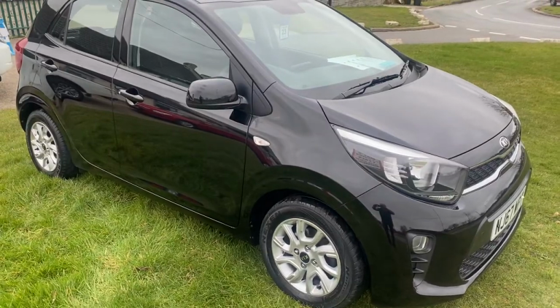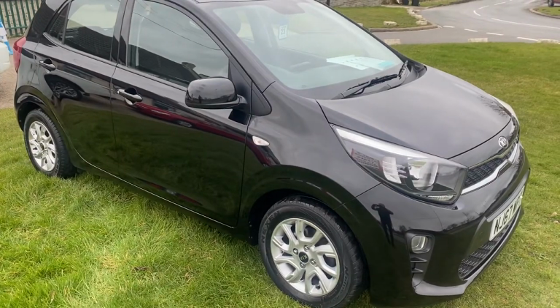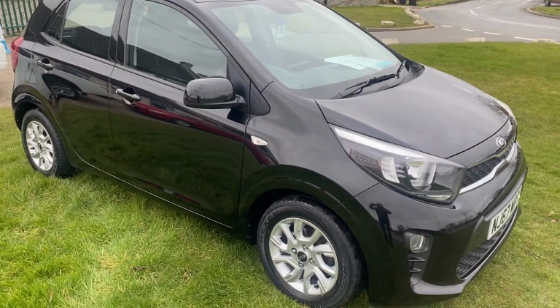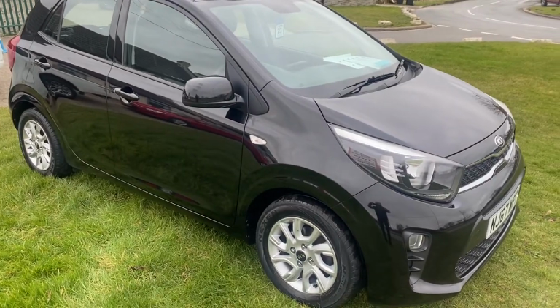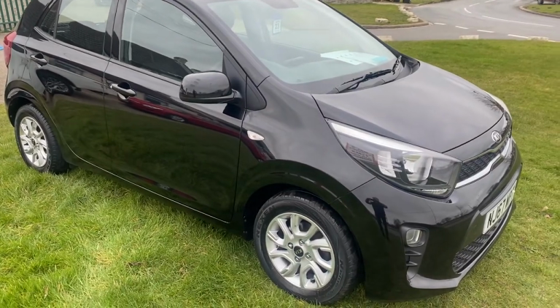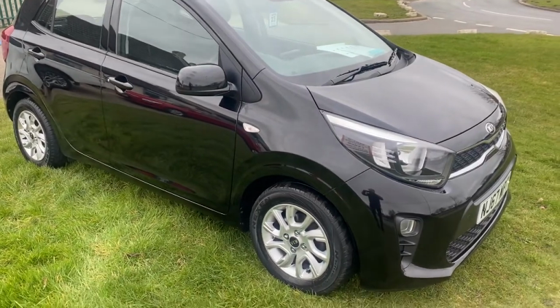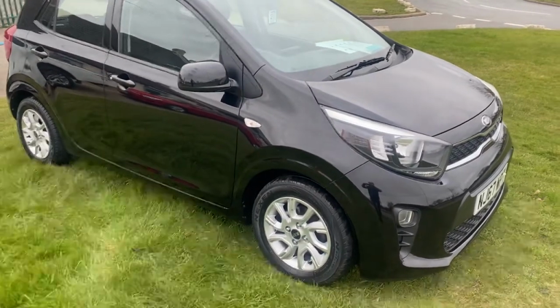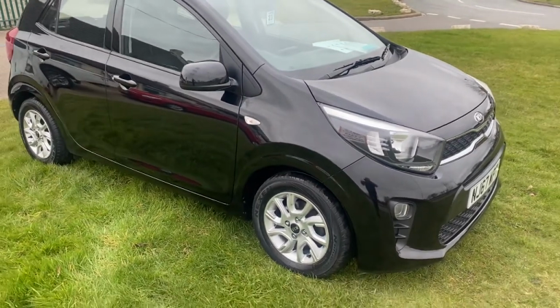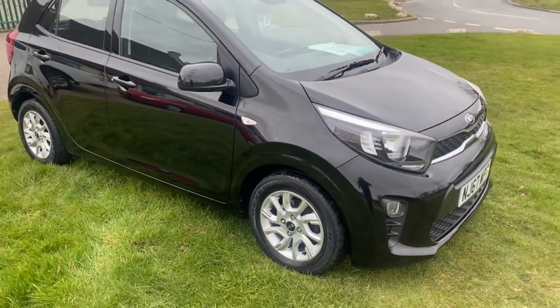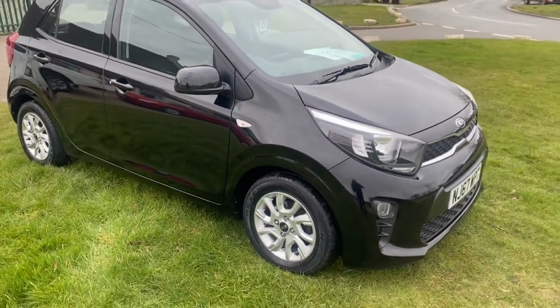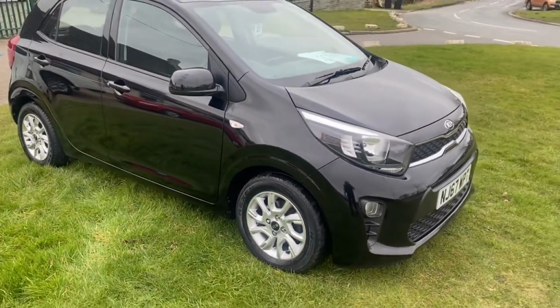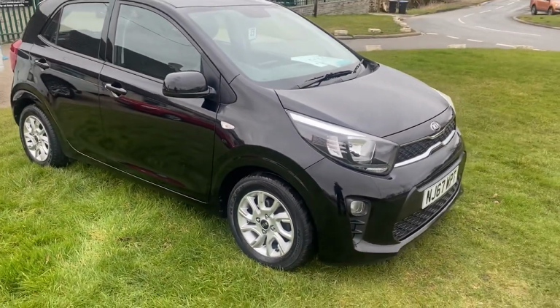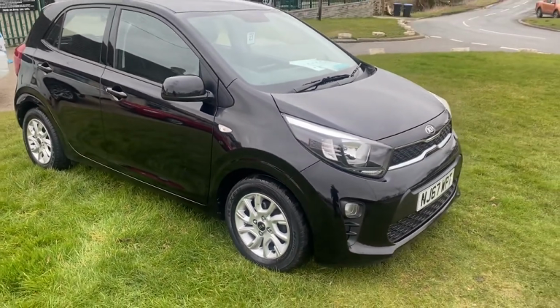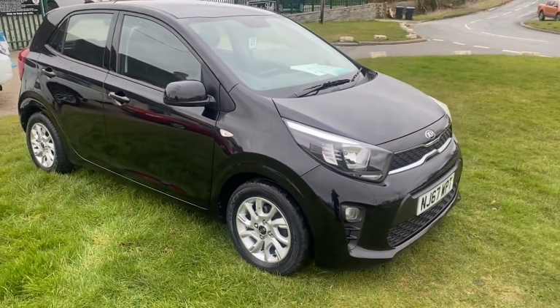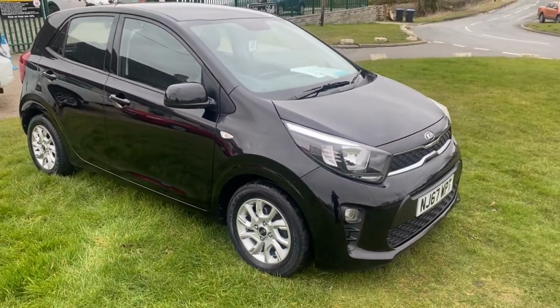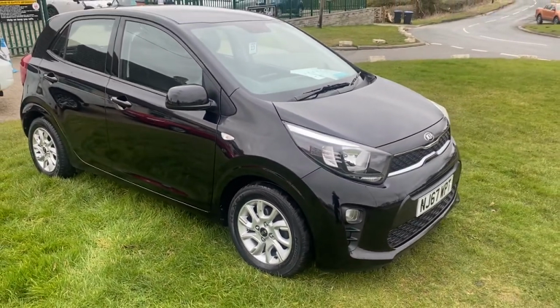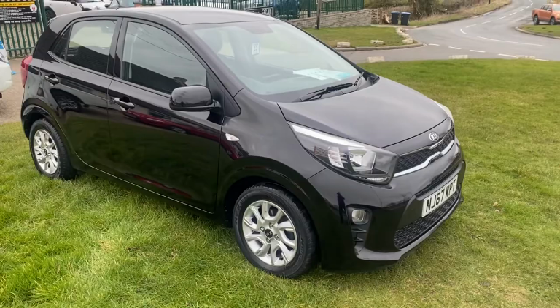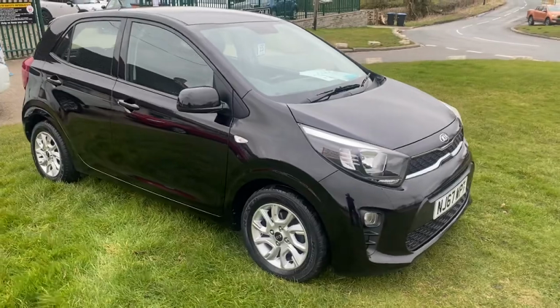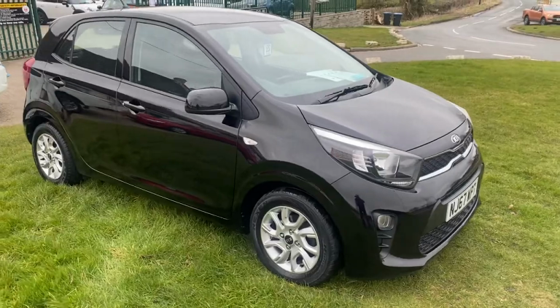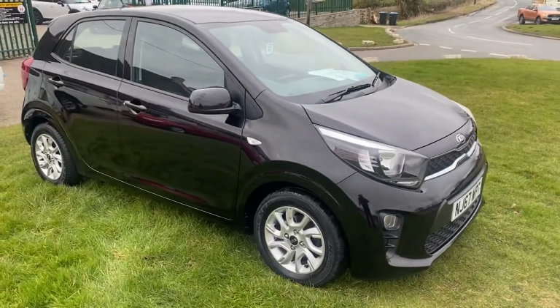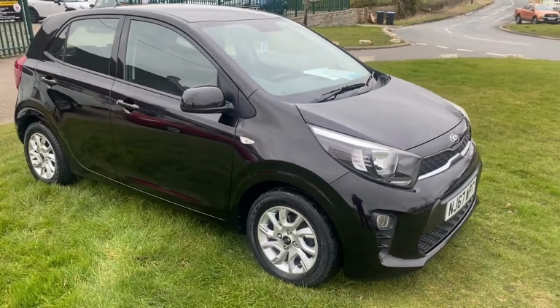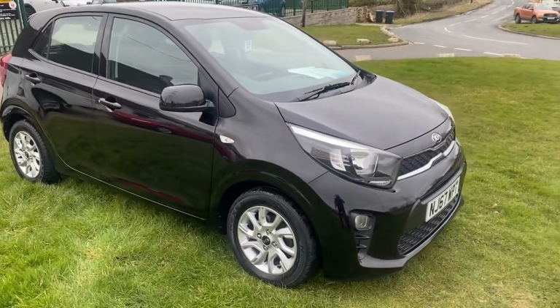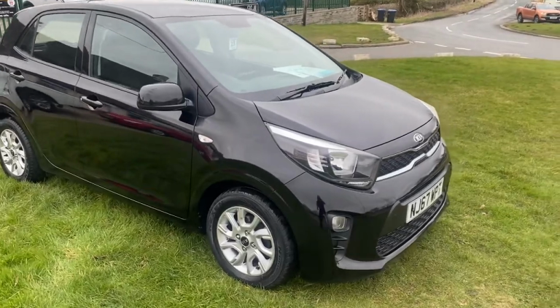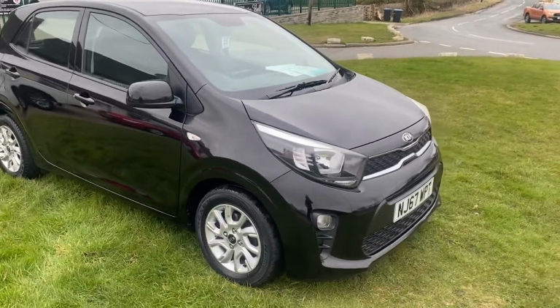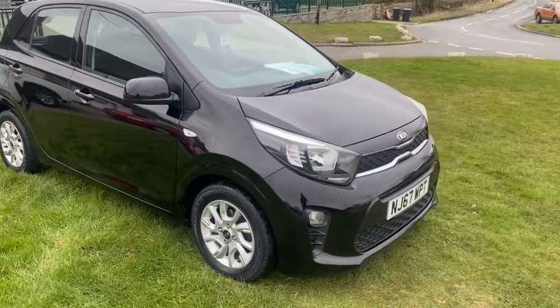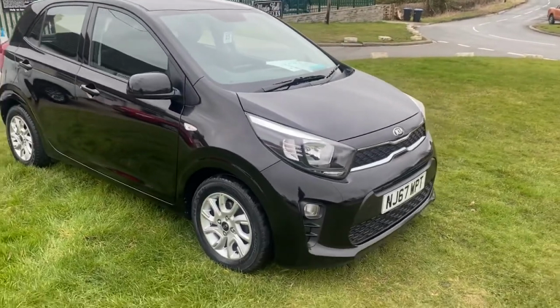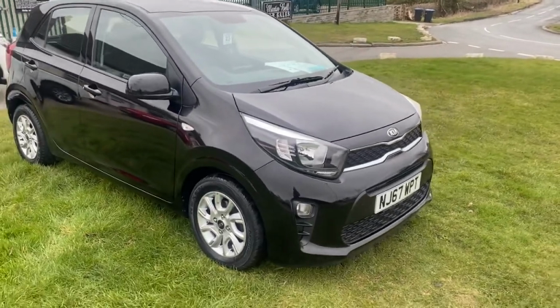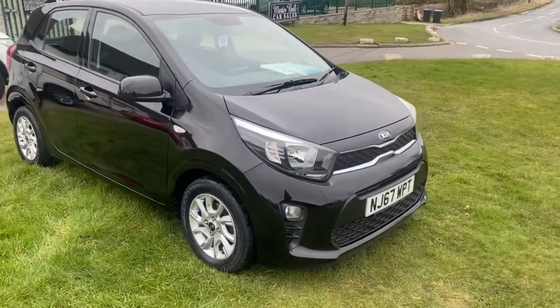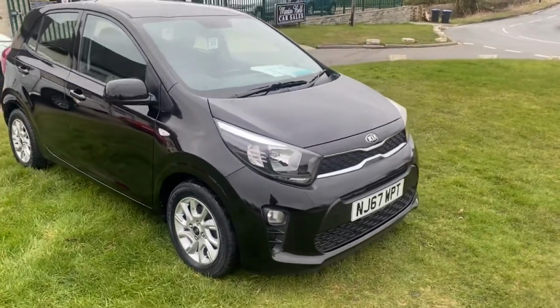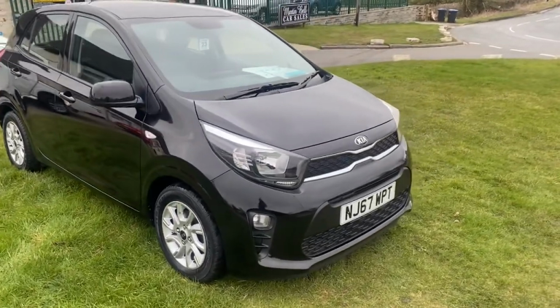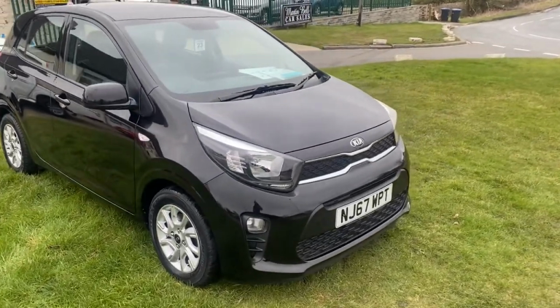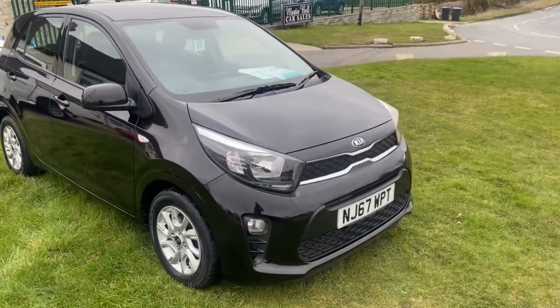Hello, I'm Martin from Martin Bell Car Sales. We're going to do a quick walk around video of this Kia Picanto. It's a 67 Reg.